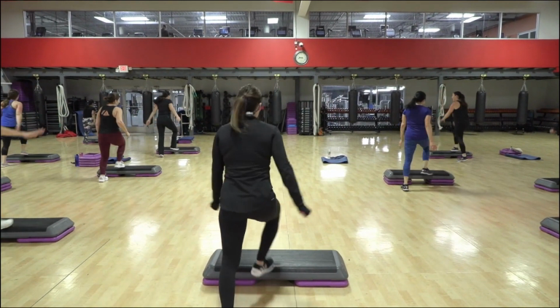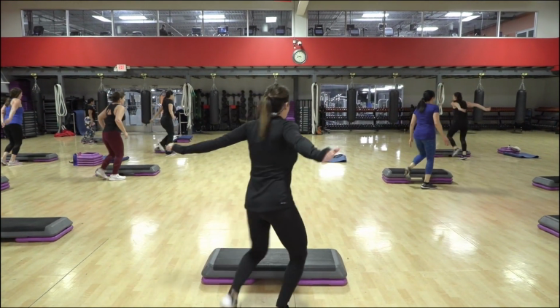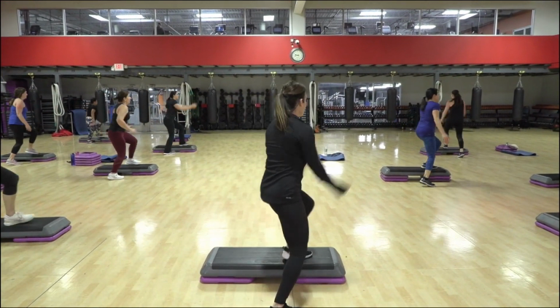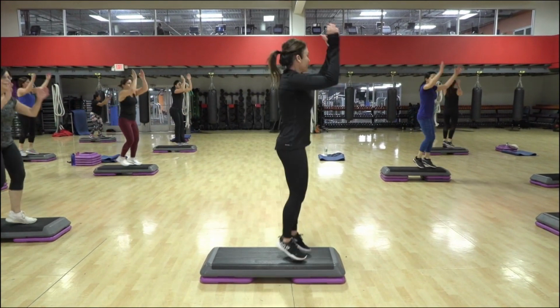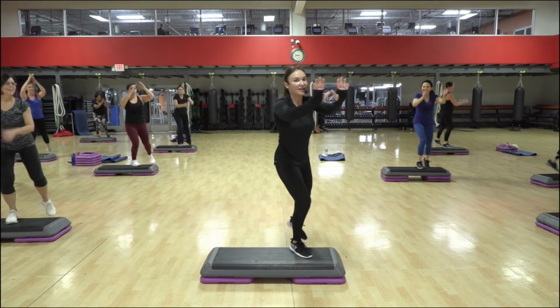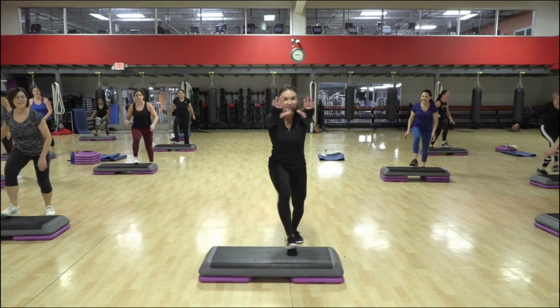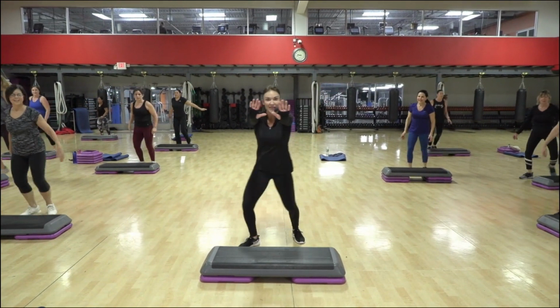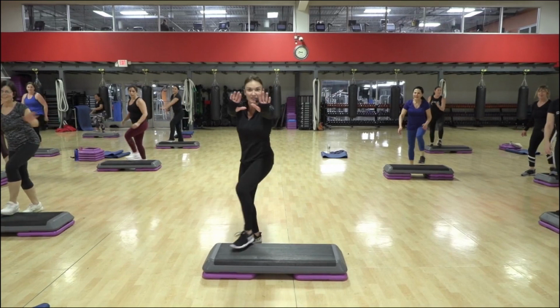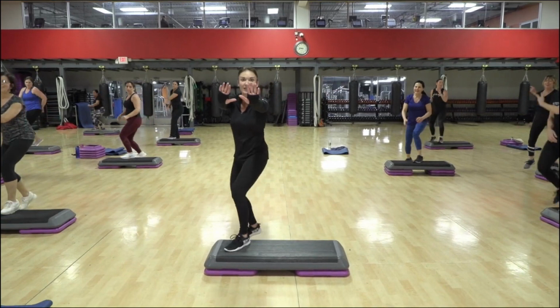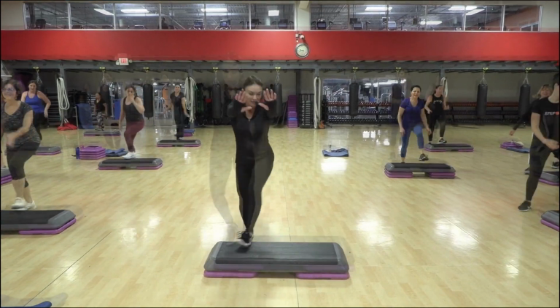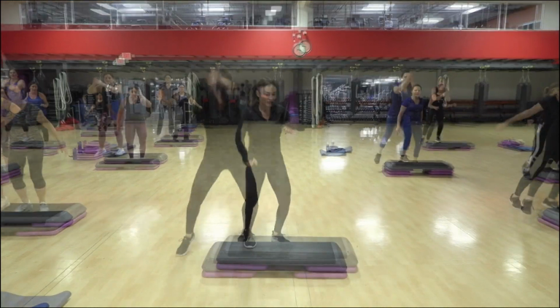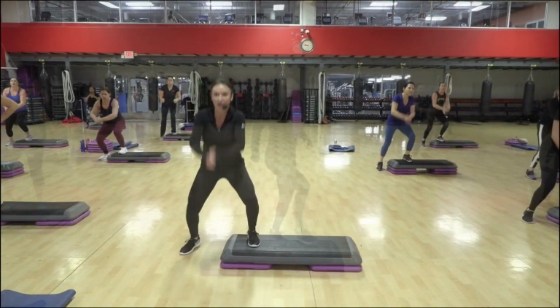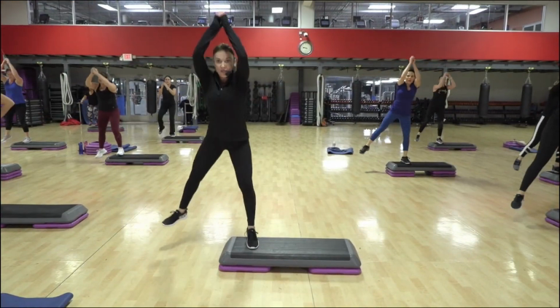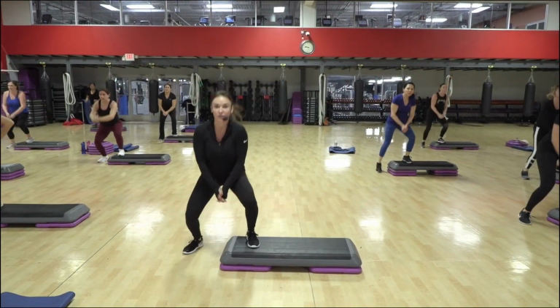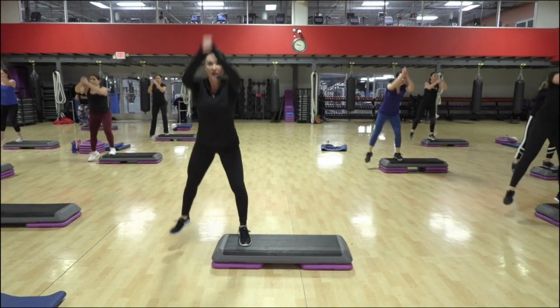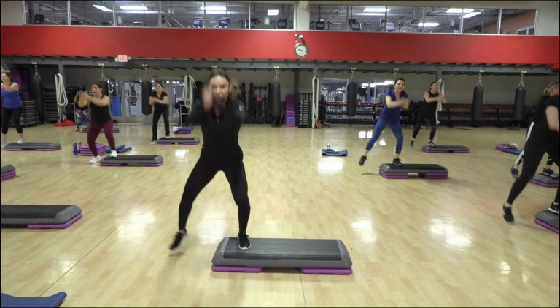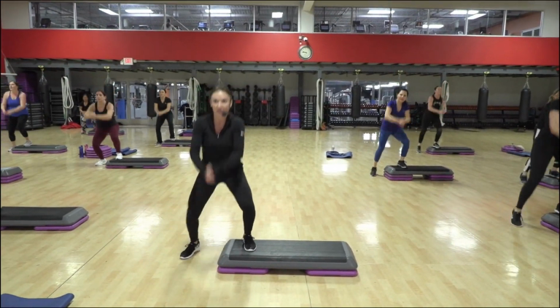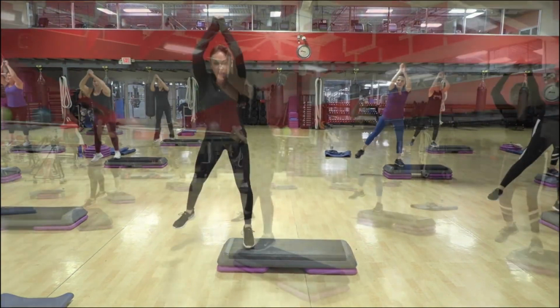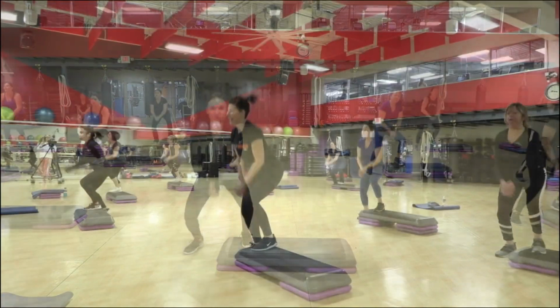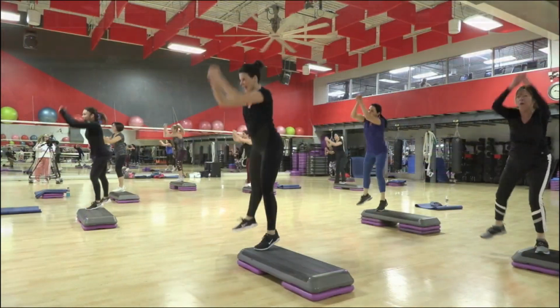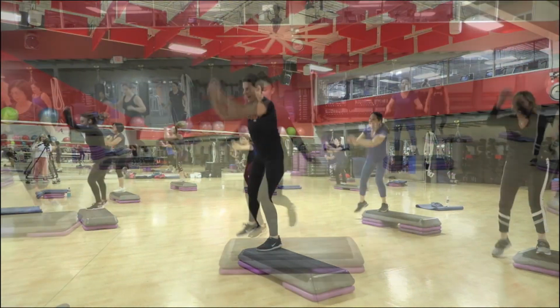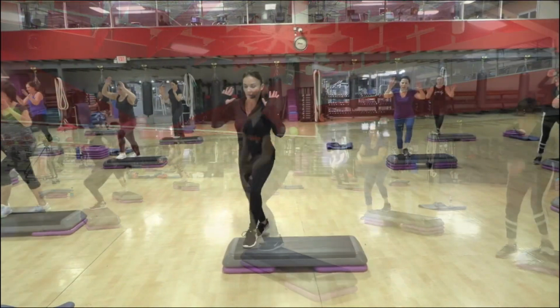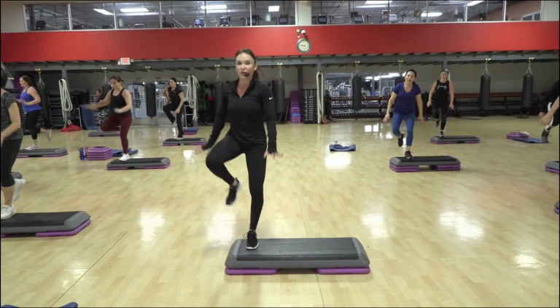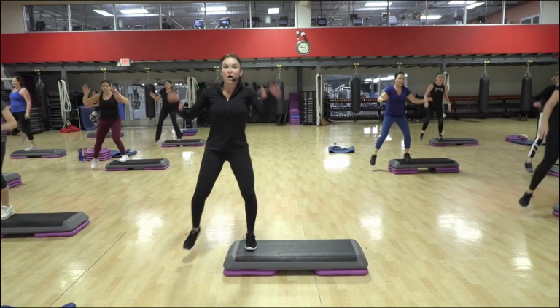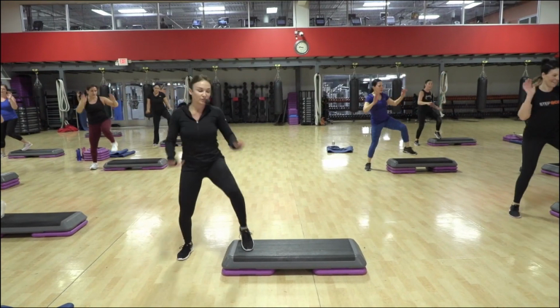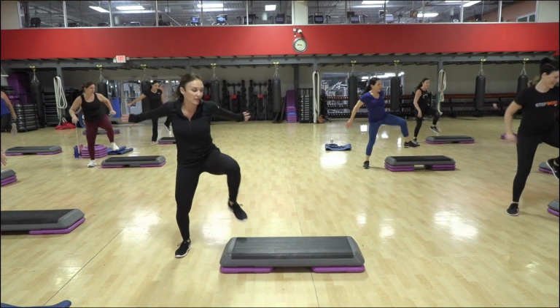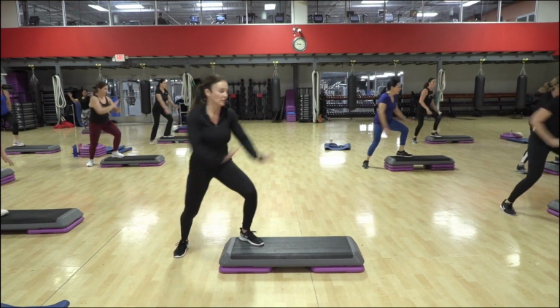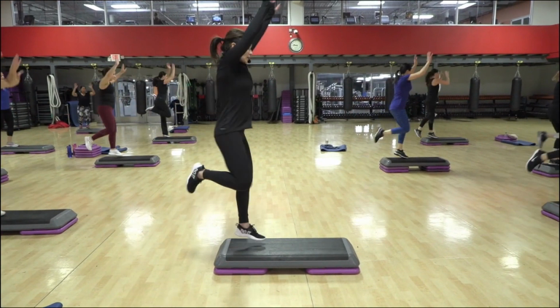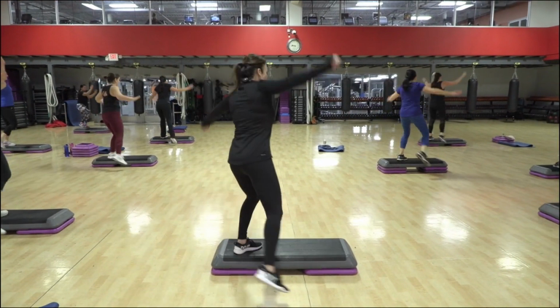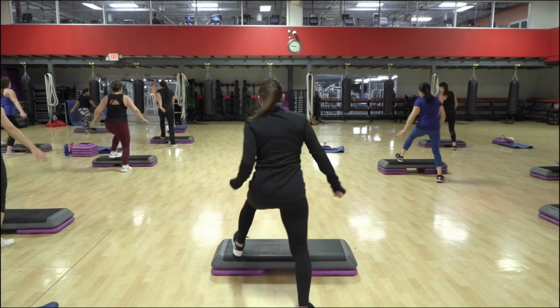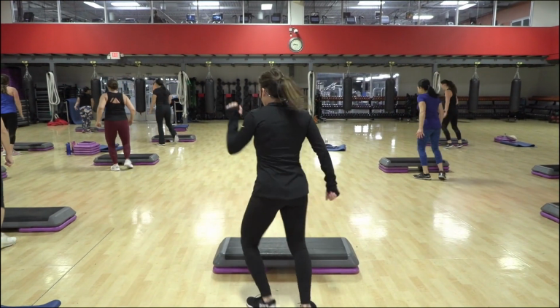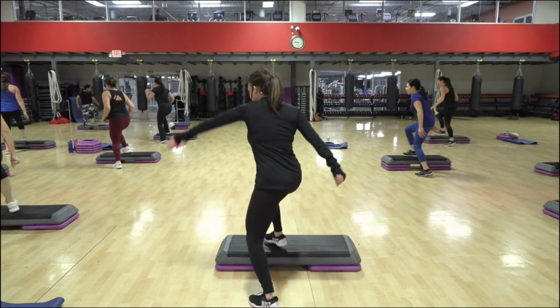You guys look amazing. Skate front, six counts. One, two, three, four, stop. Off the front. Go up, lunge.